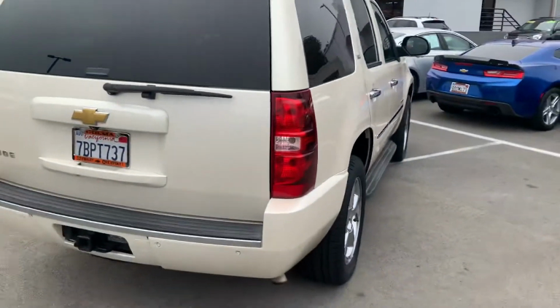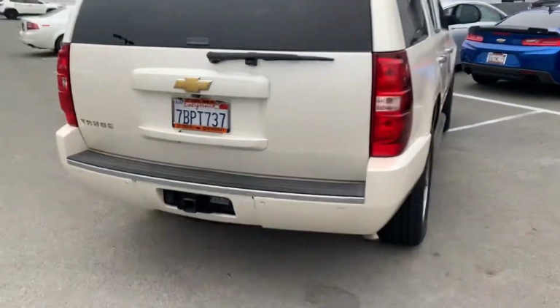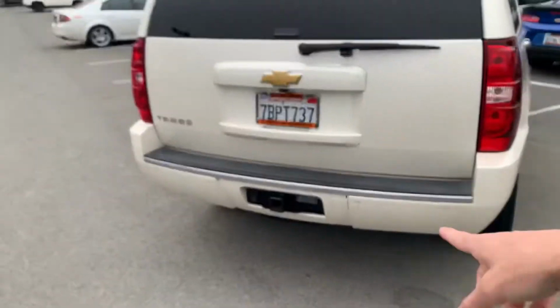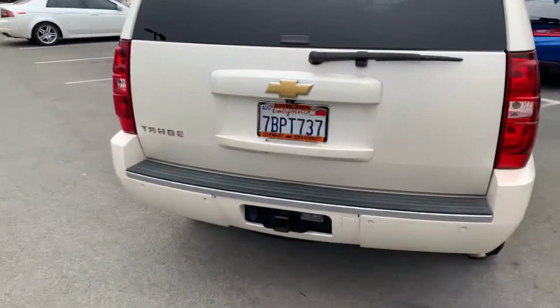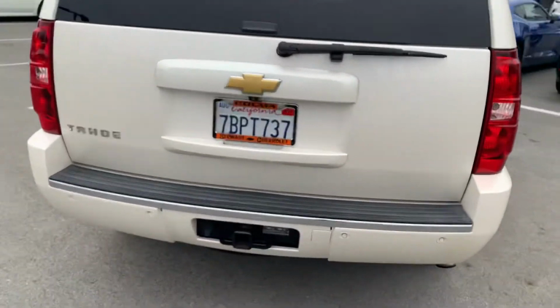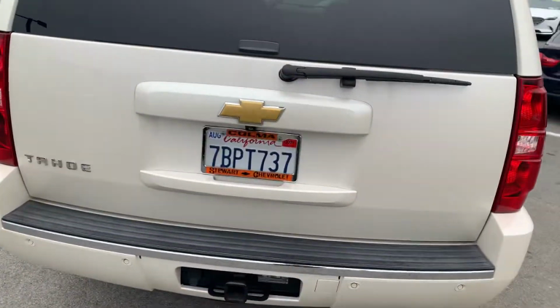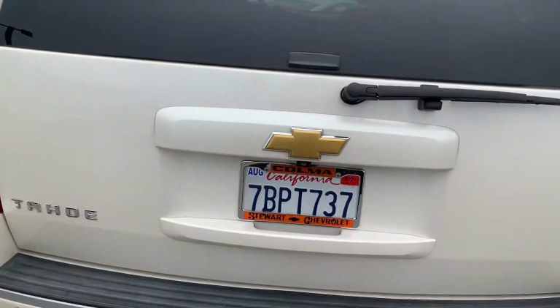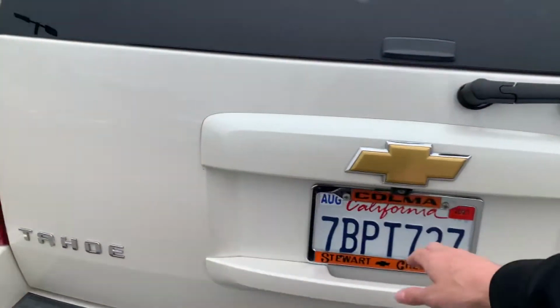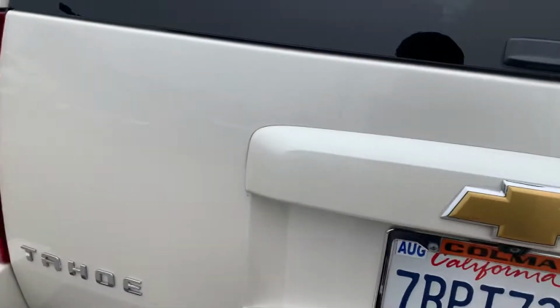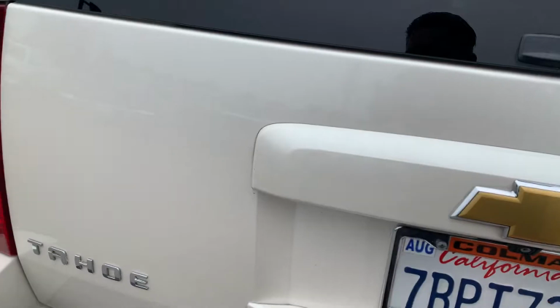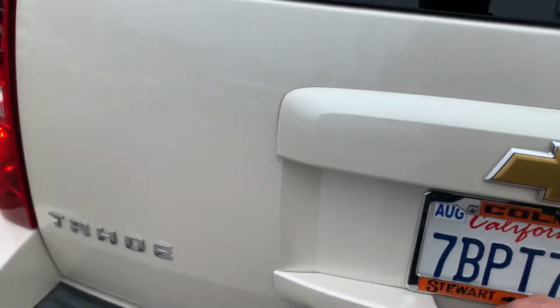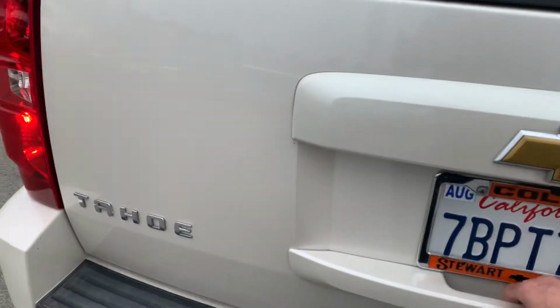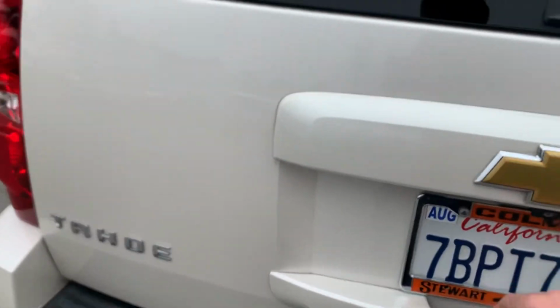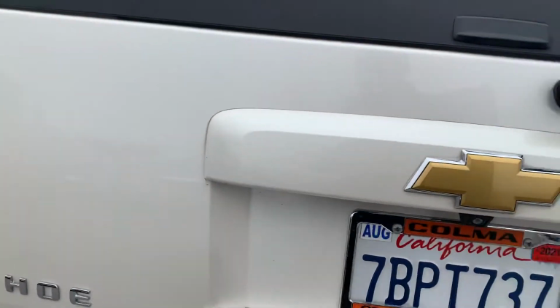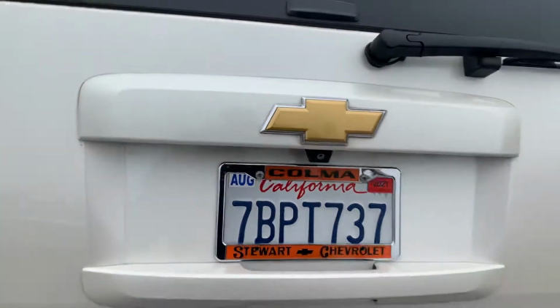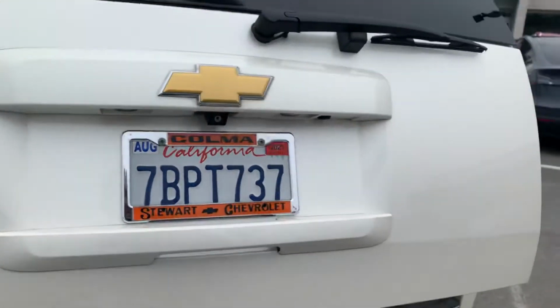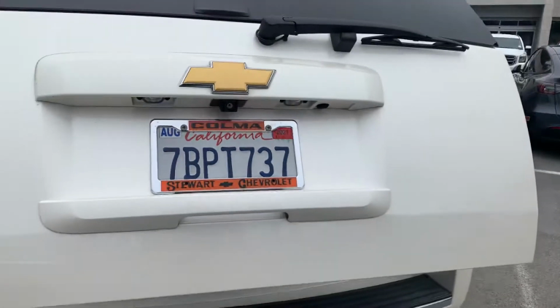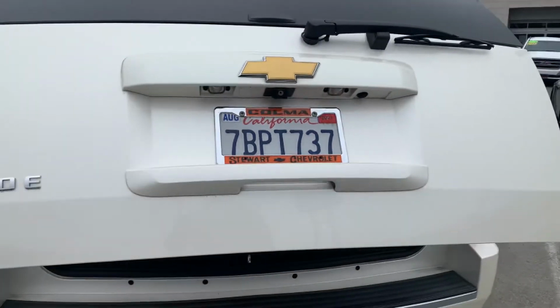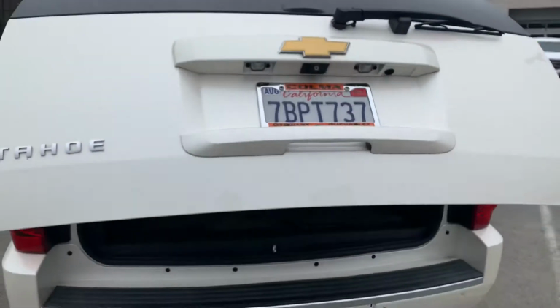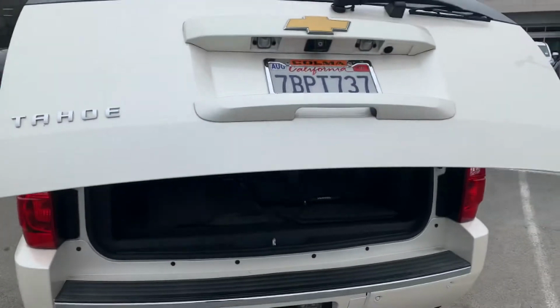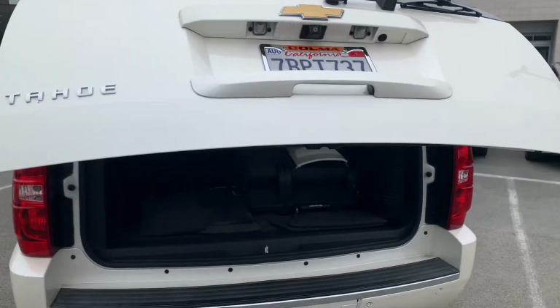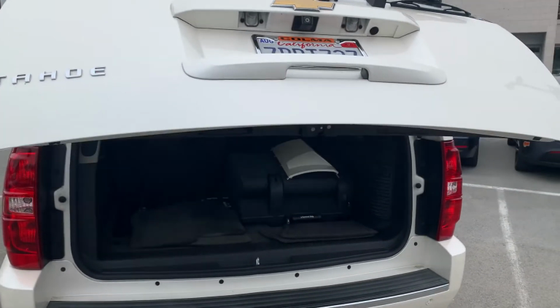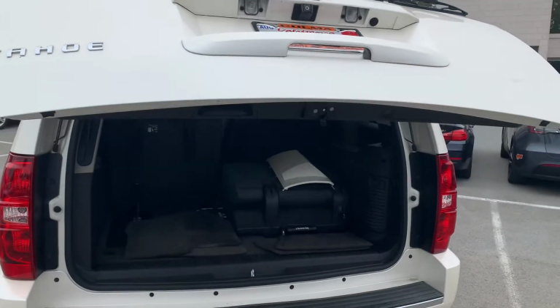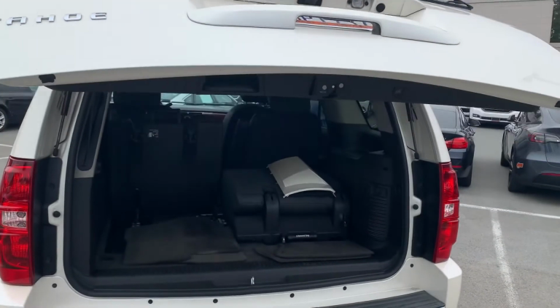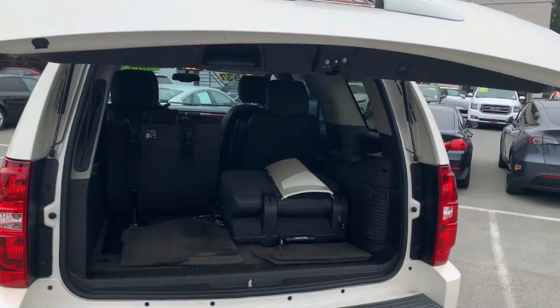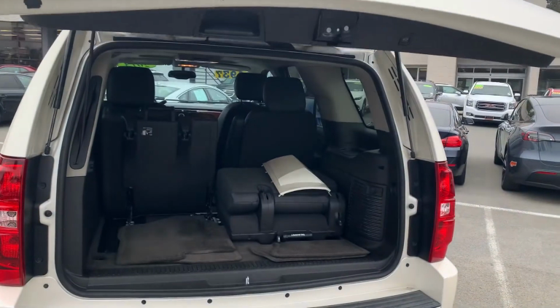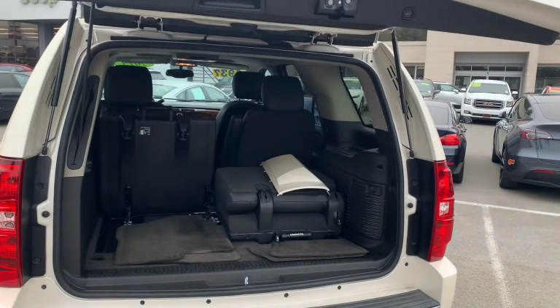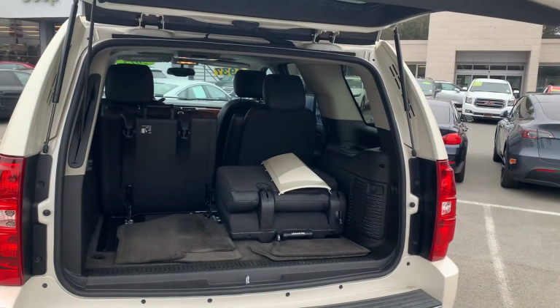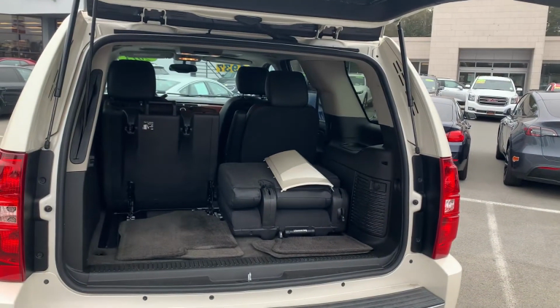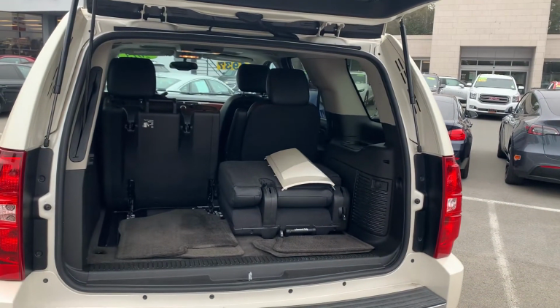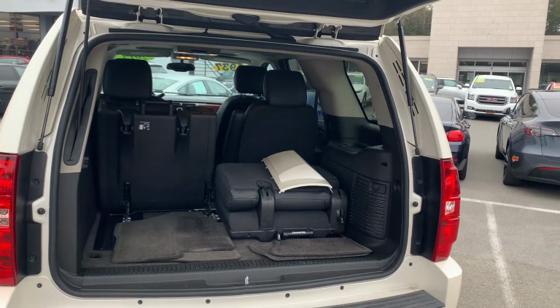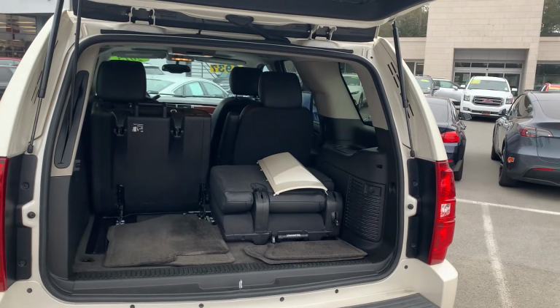Parking sensors and the trailer hitch in the back. Hands-free lift gate. And the third row removal like I mentioned.